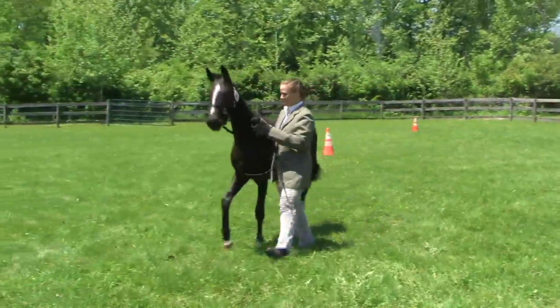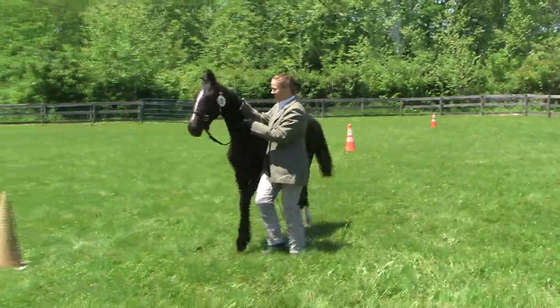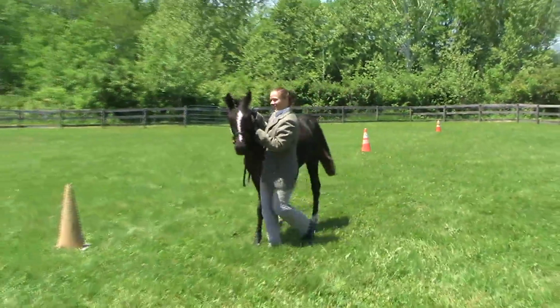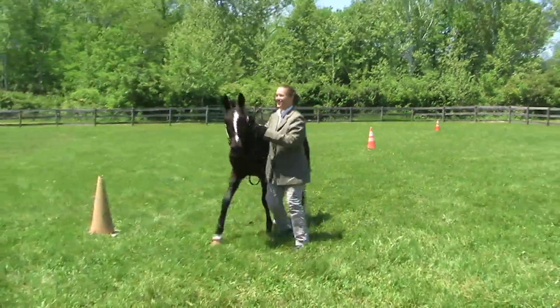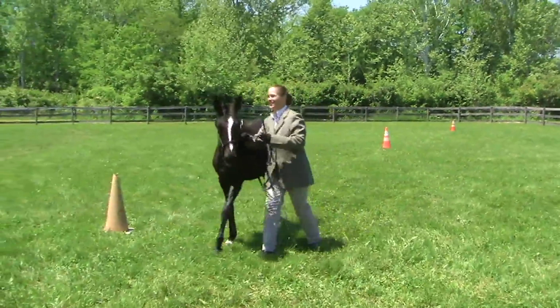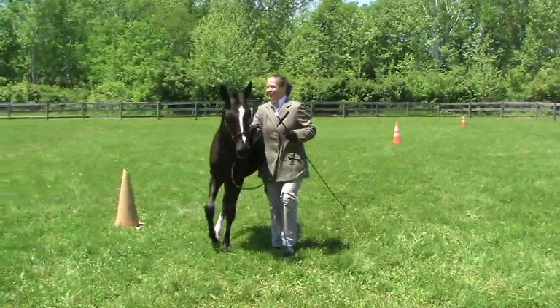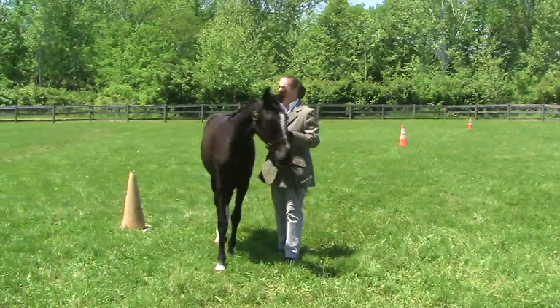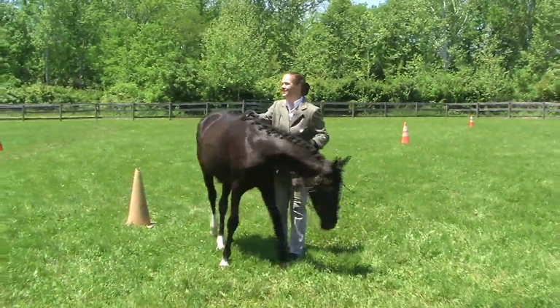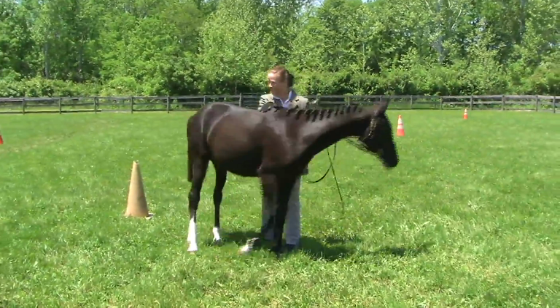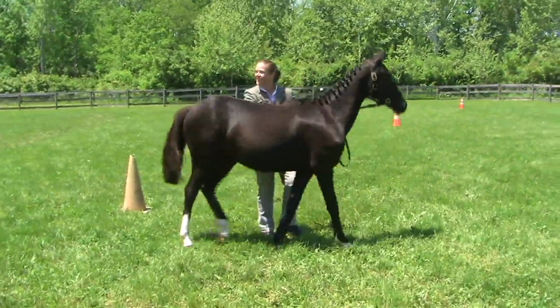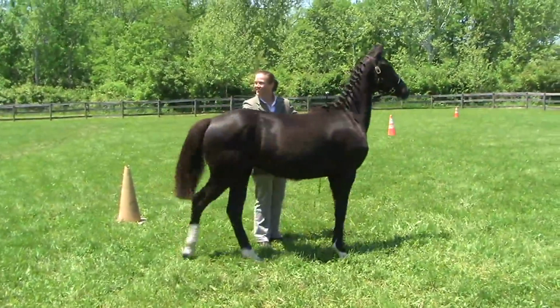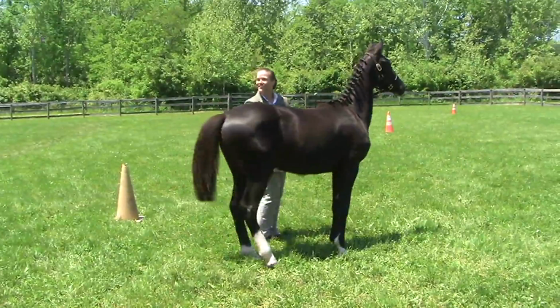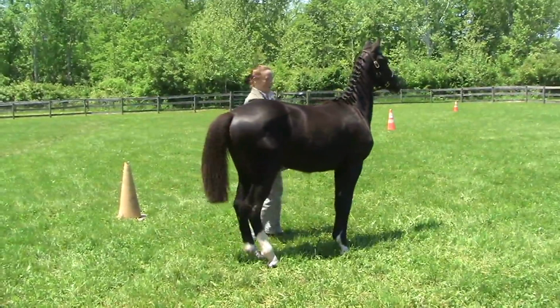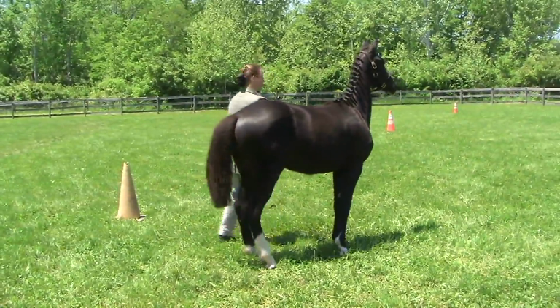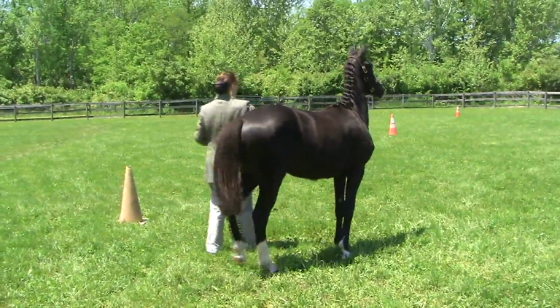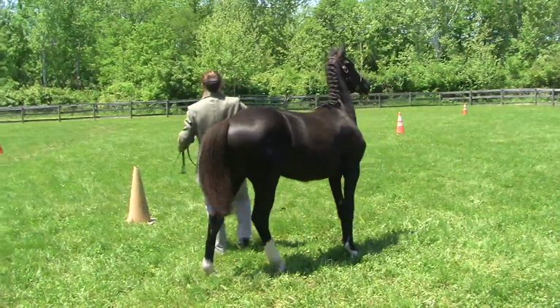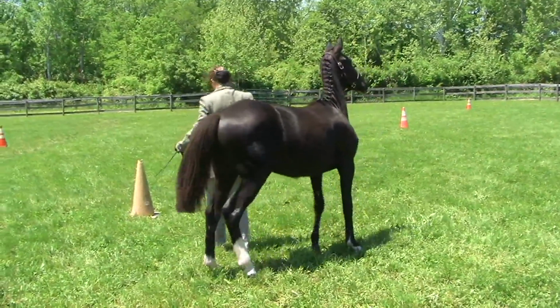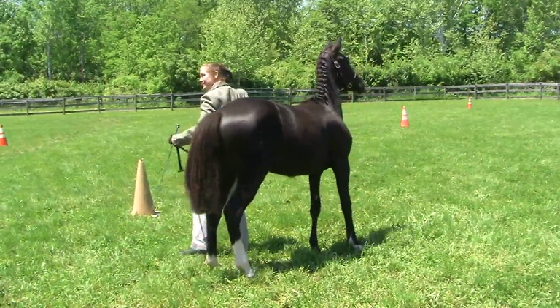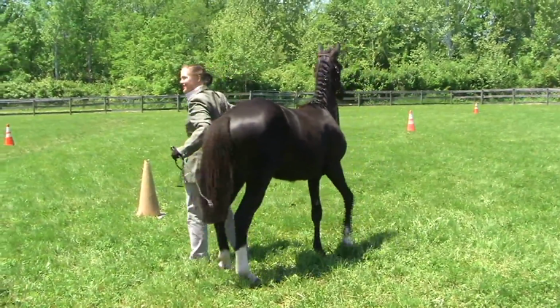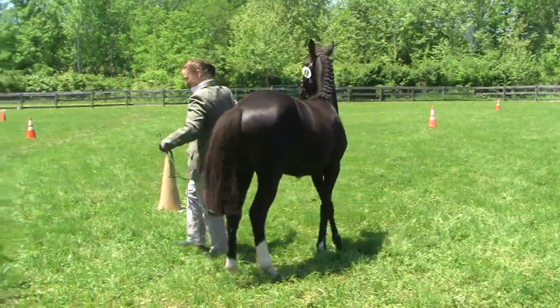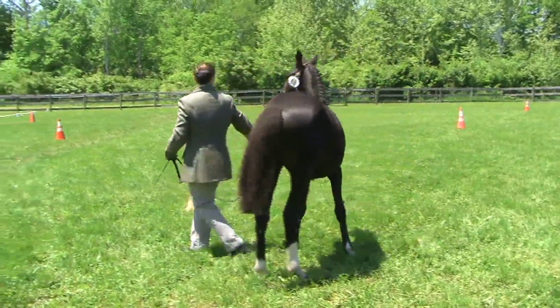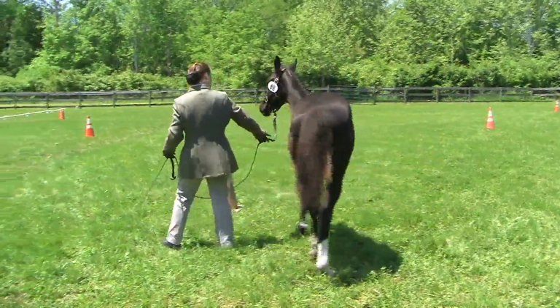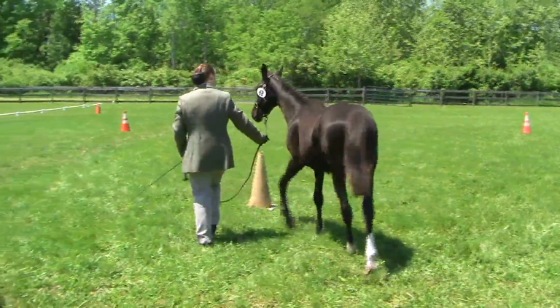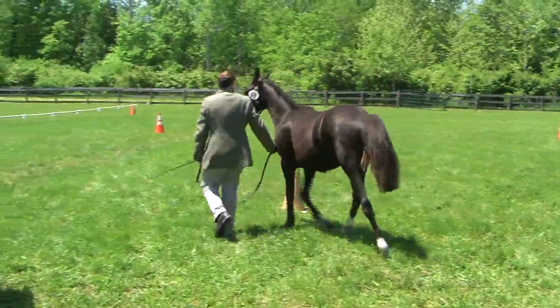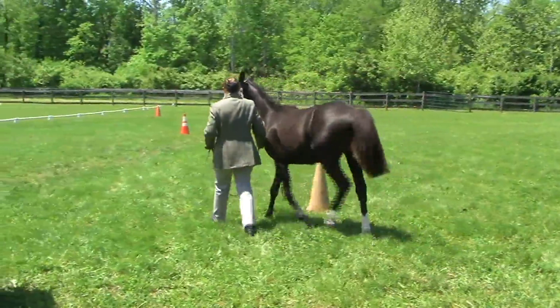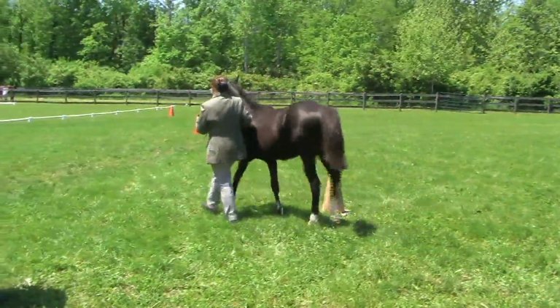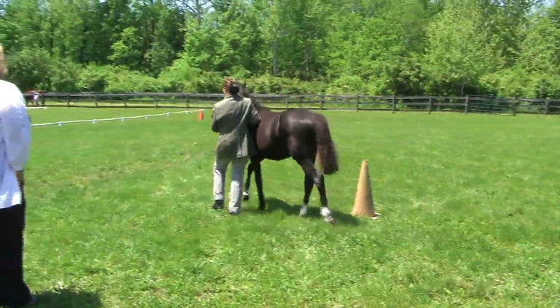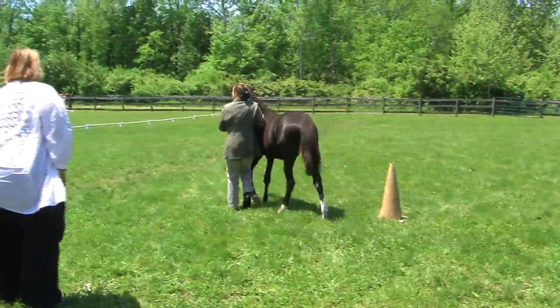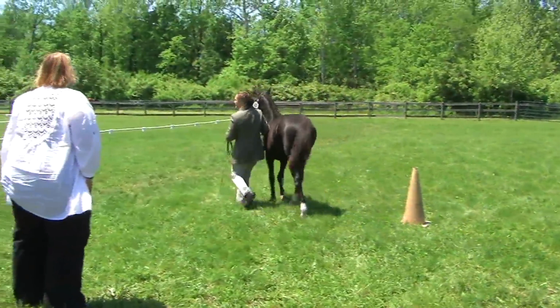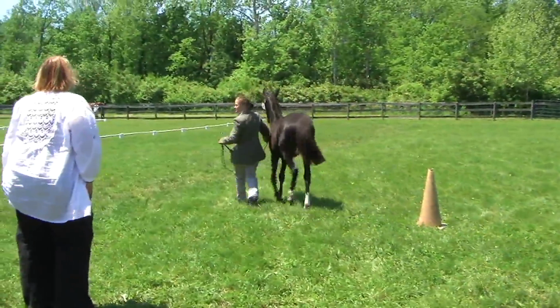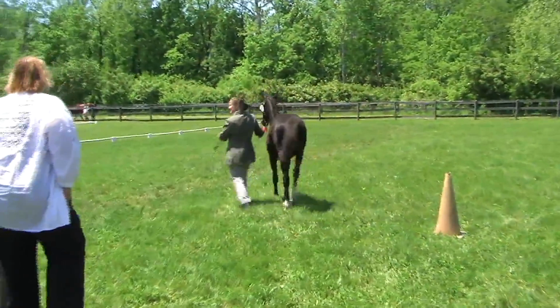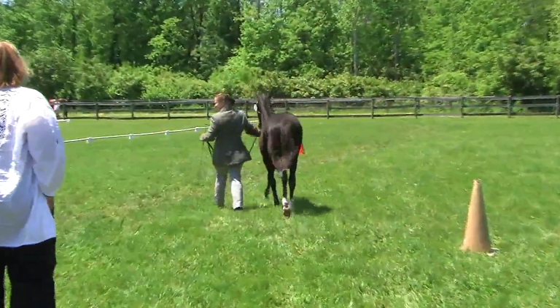So now we've had a little trot. What I'd like you to do is just walk your small triangle again please, so I get a better look across up there. You were afraid I was going to say trot it all again, huh? I need the exercise.